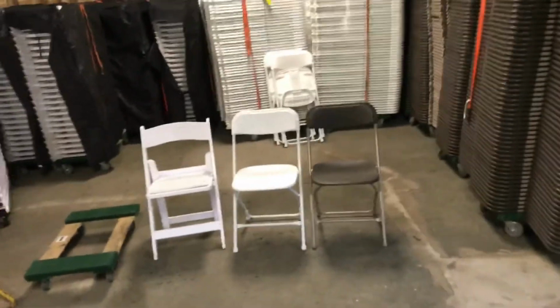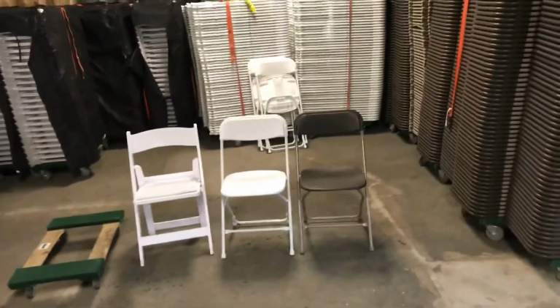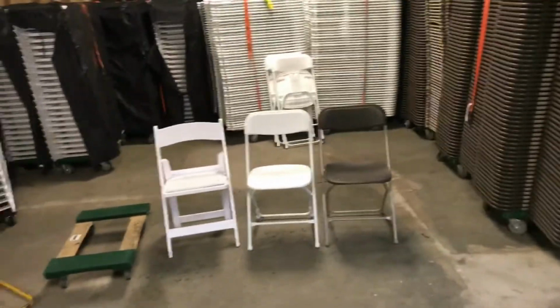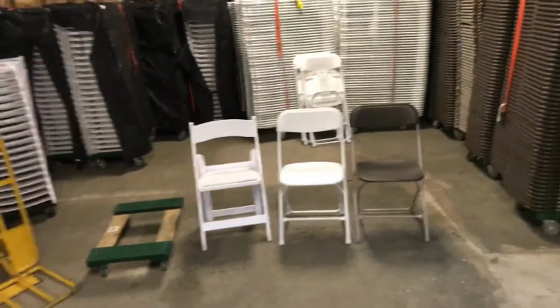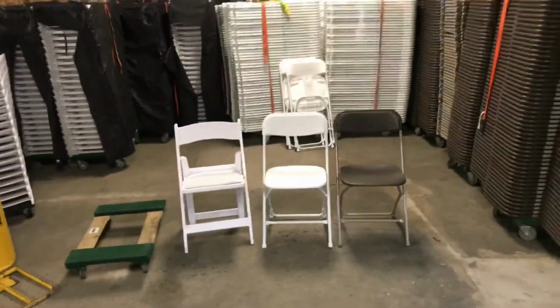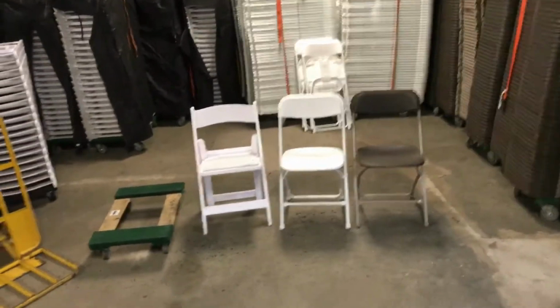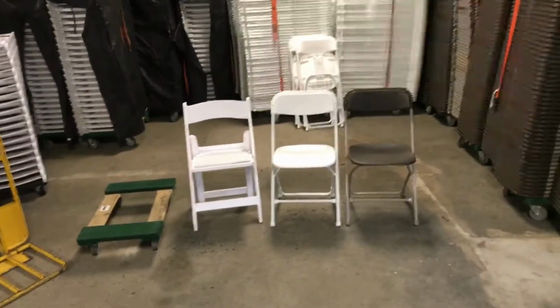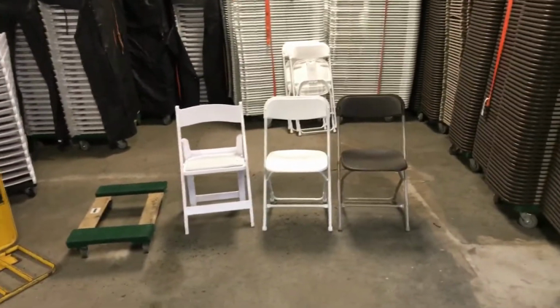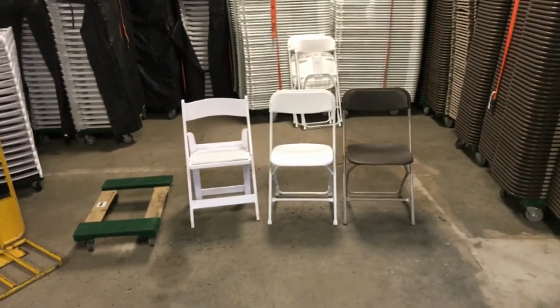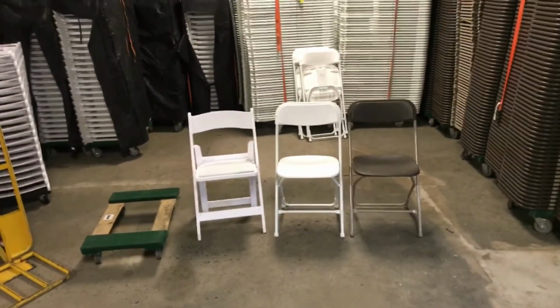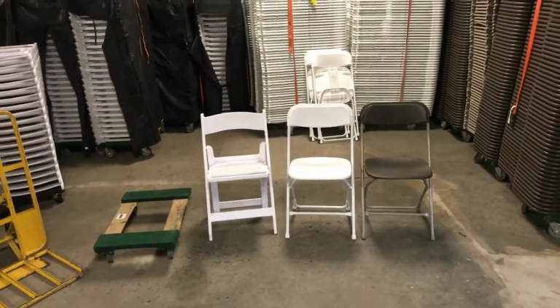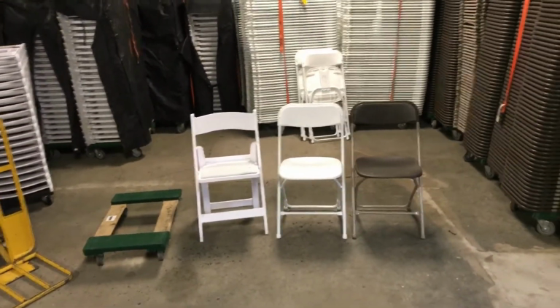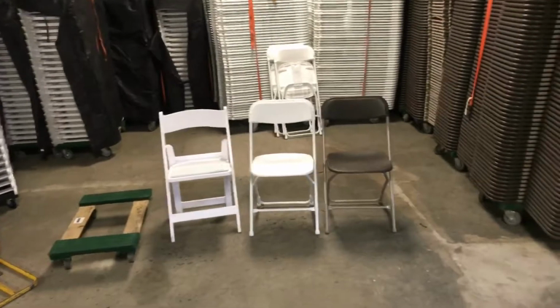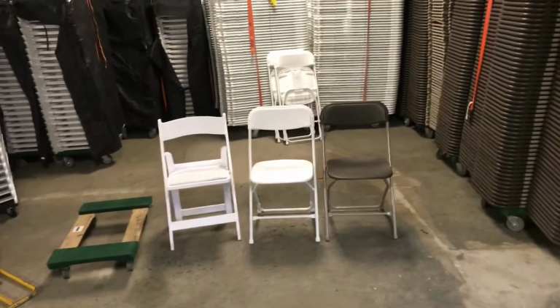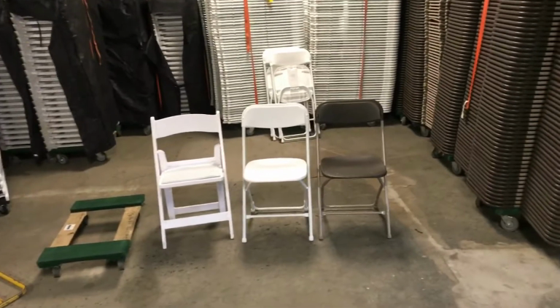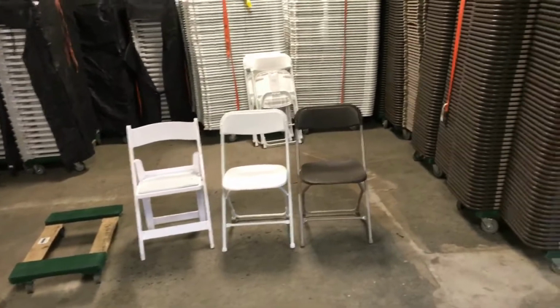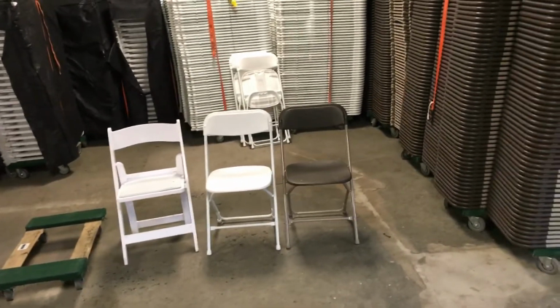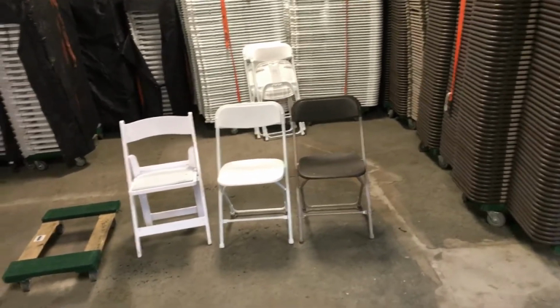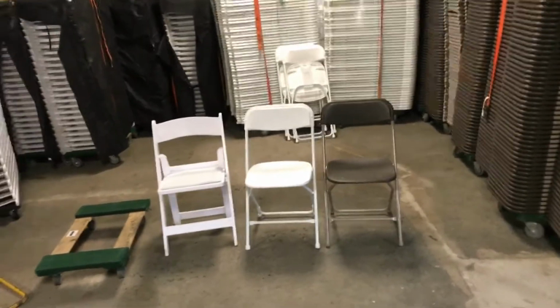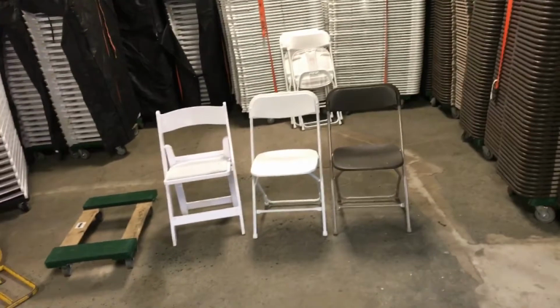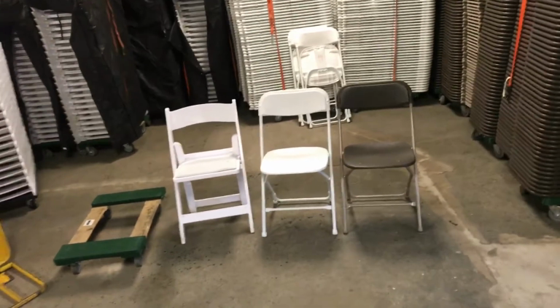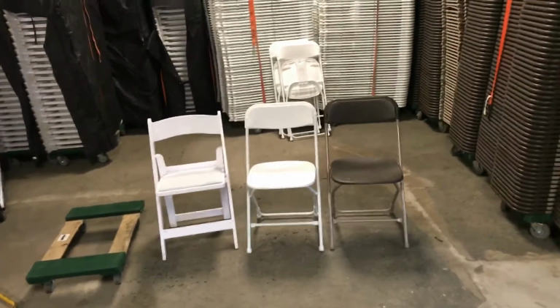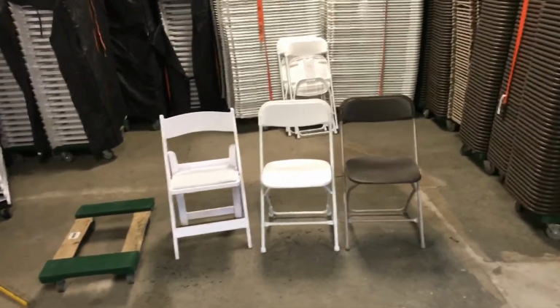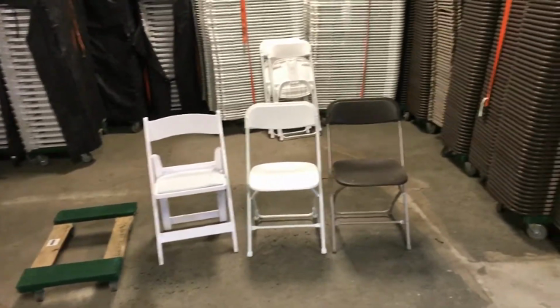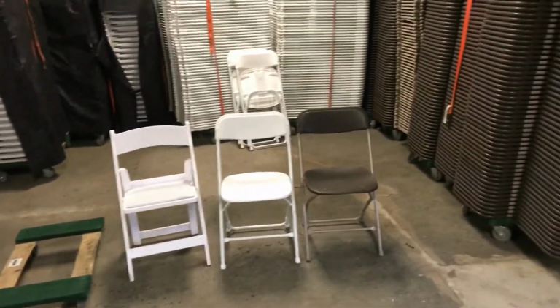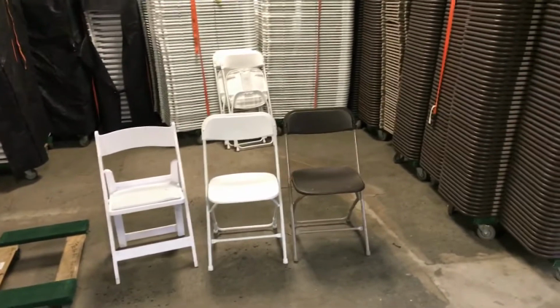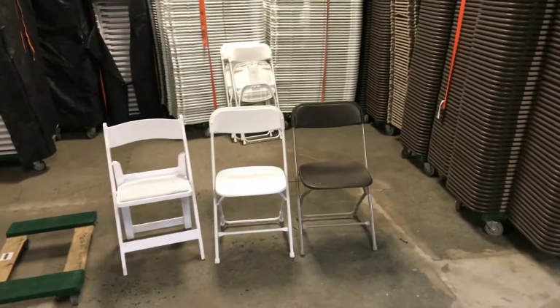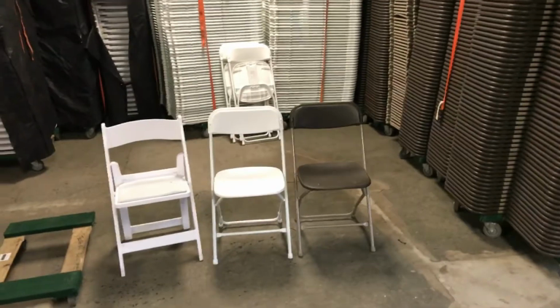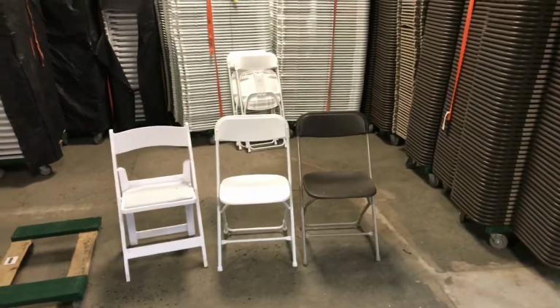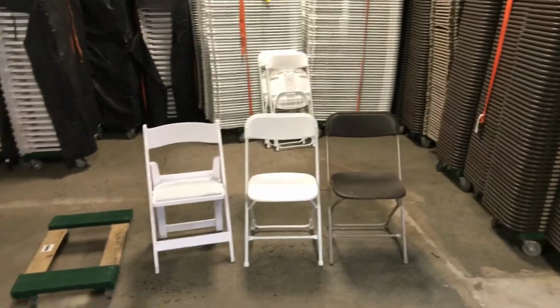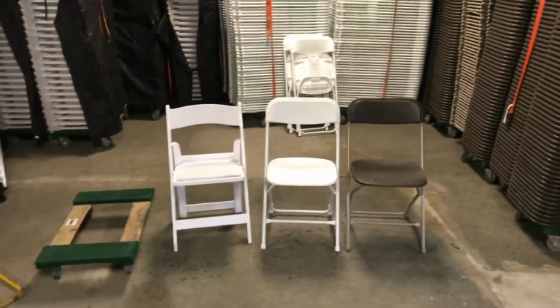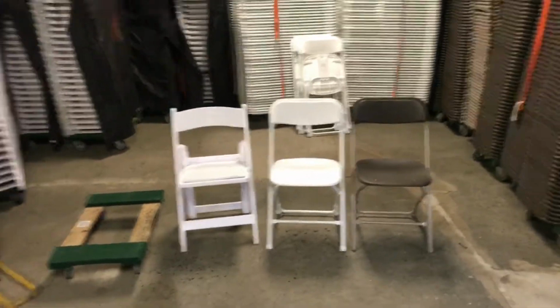This is TheTentGuy here. Today's video will be going over your basic chairs and your inventory — not your fancy ones, just the ones that go out all the time, every week.